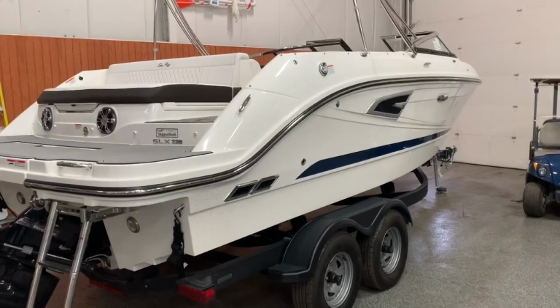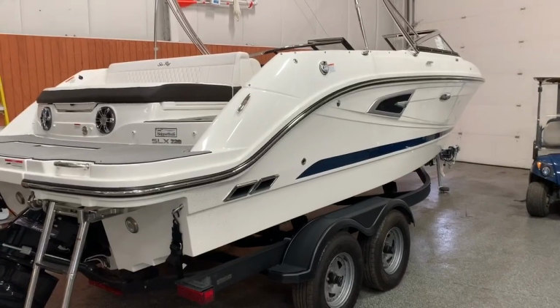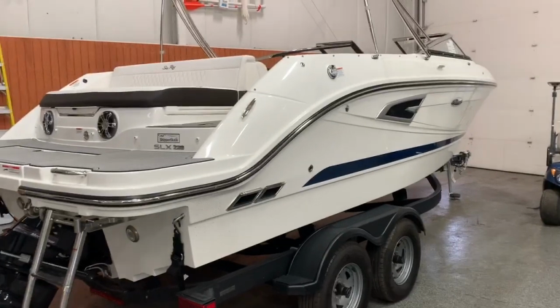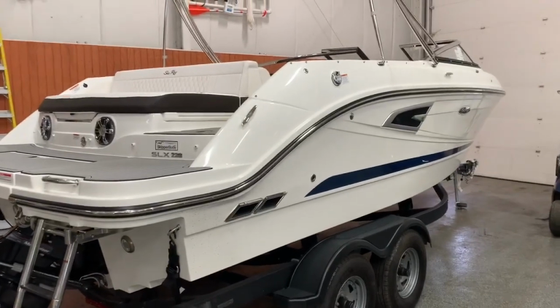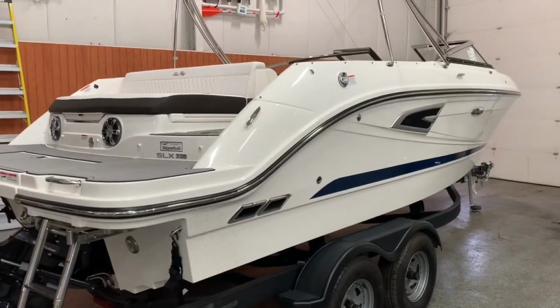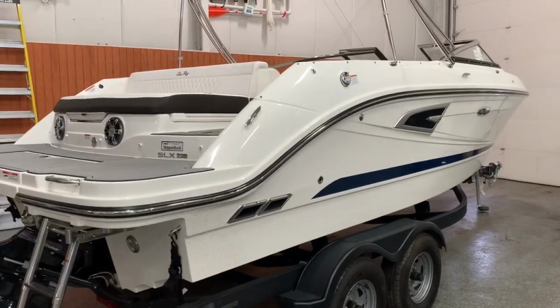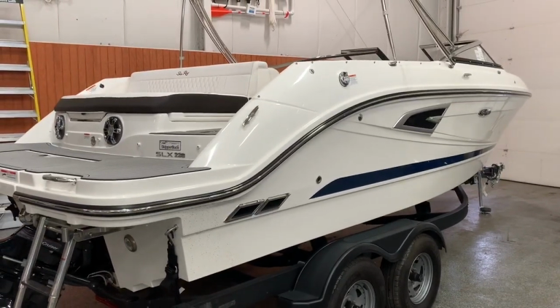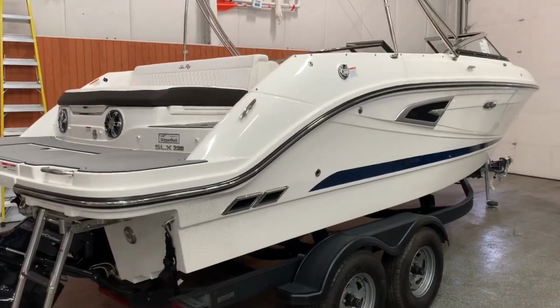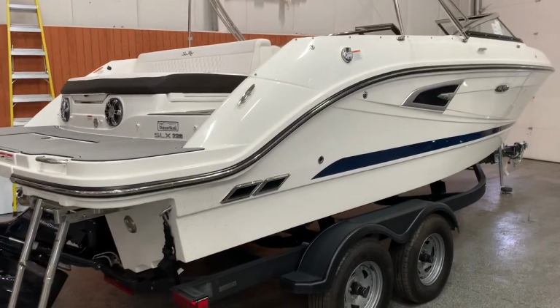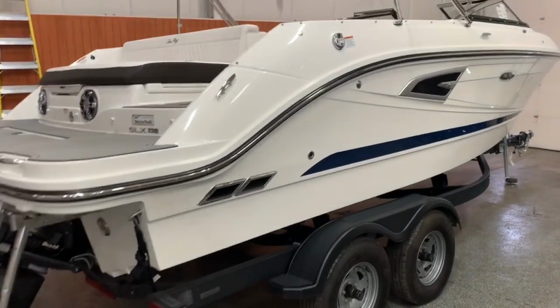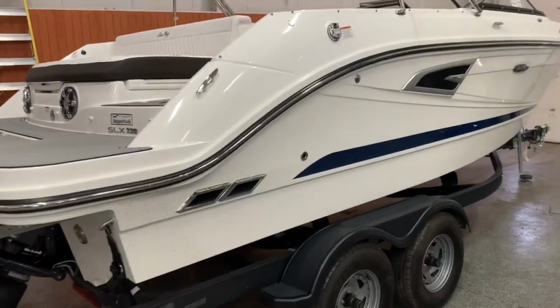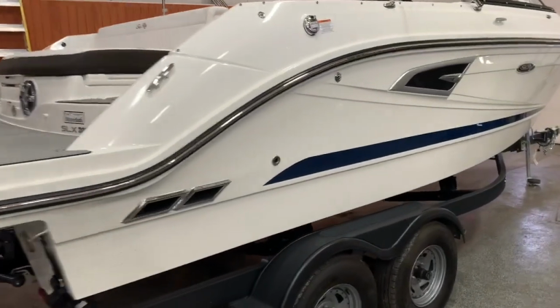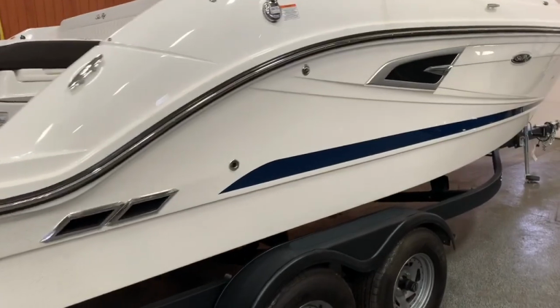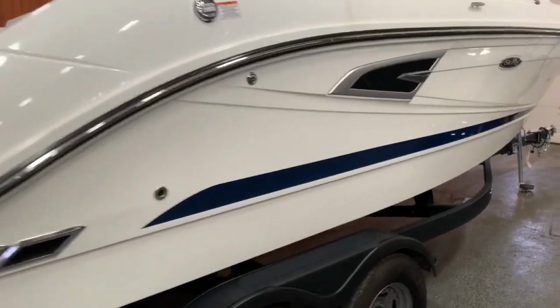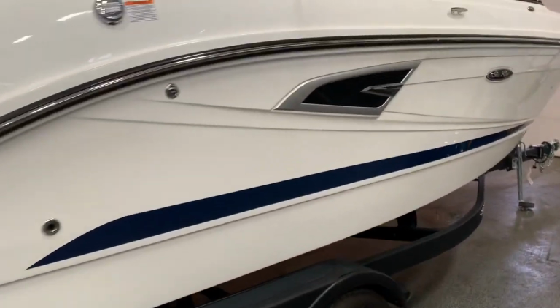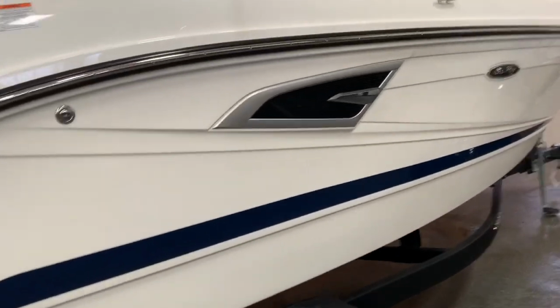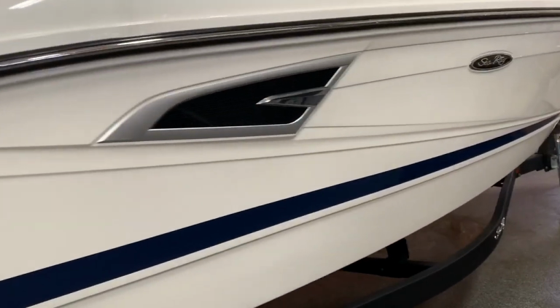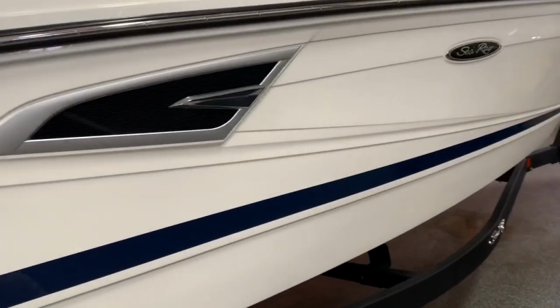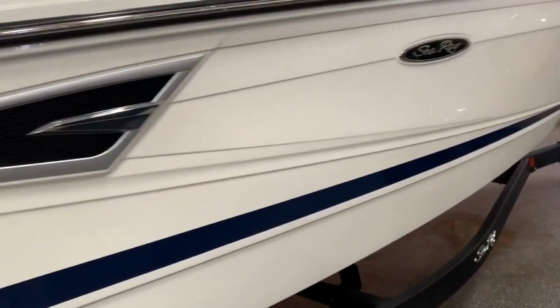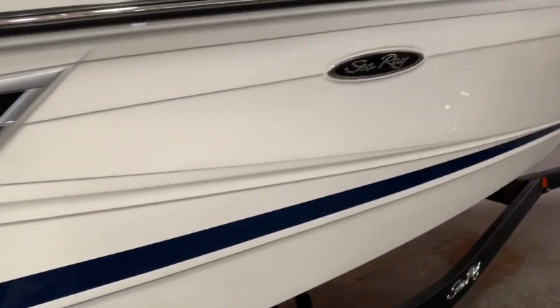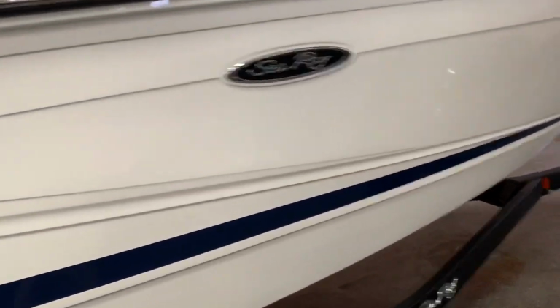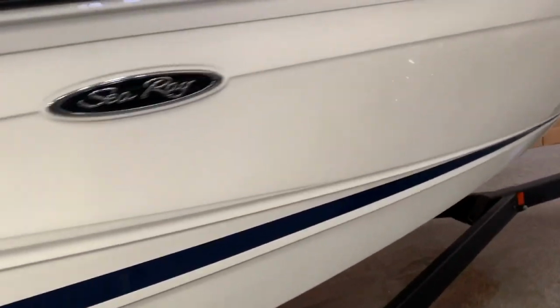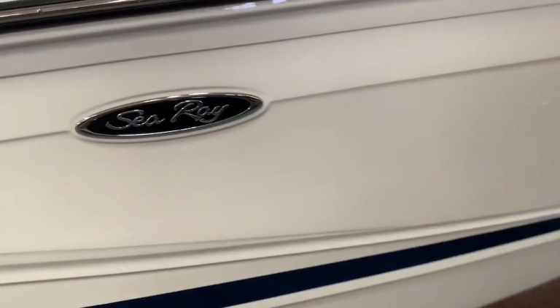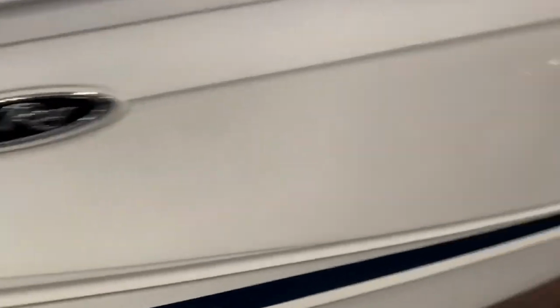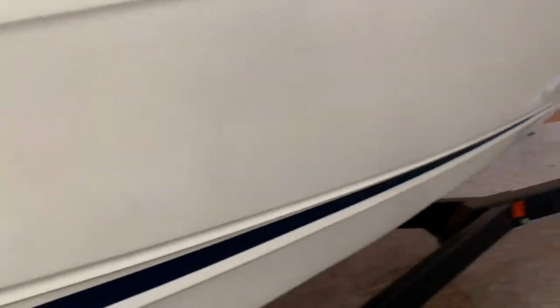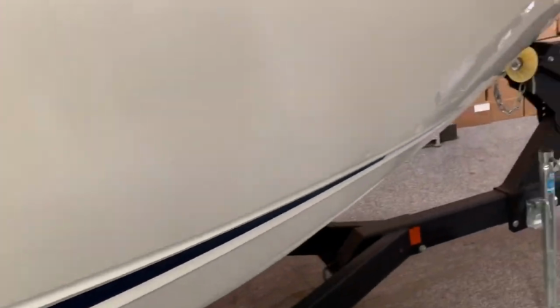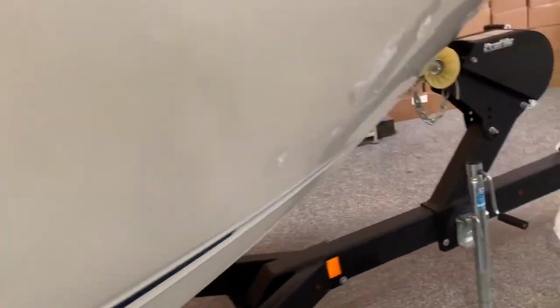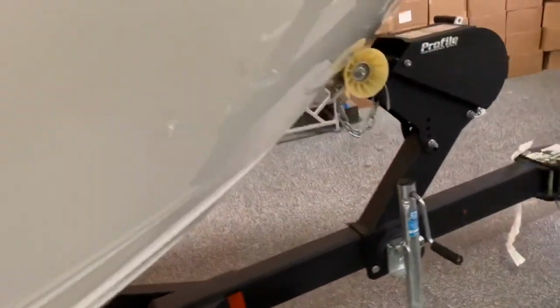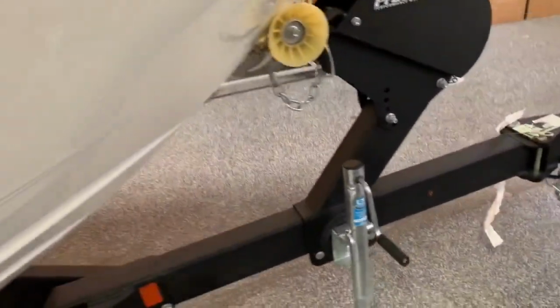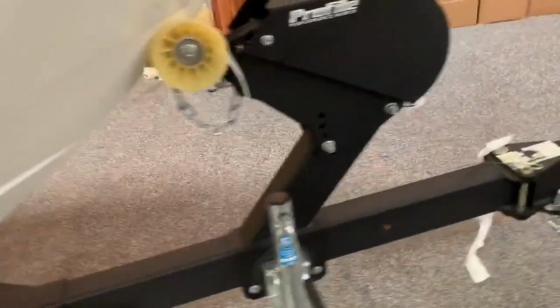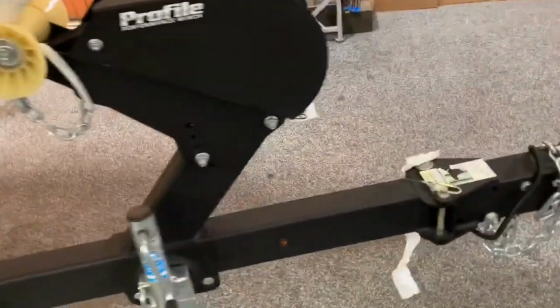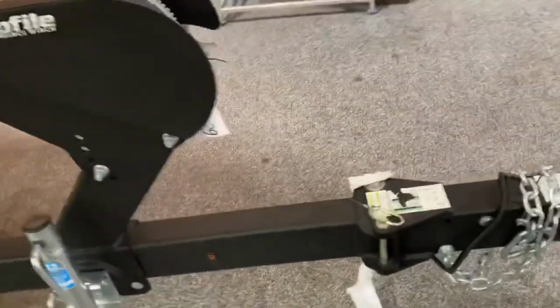Today we are looking at a 2019 Sea Ray 230 SLX bow rider. This boat is white with a blue hull stripe, has blue canvas, and sits on a tandem axle trailer with a swing tongue.